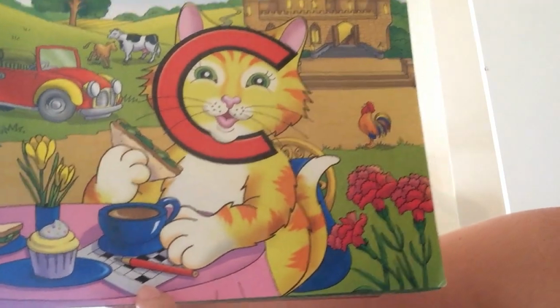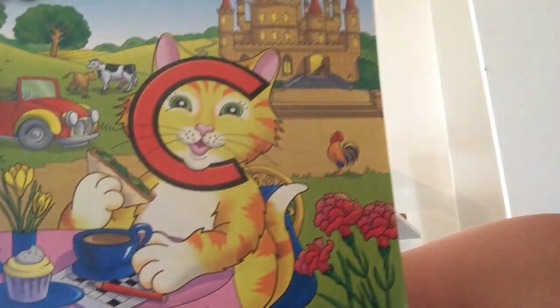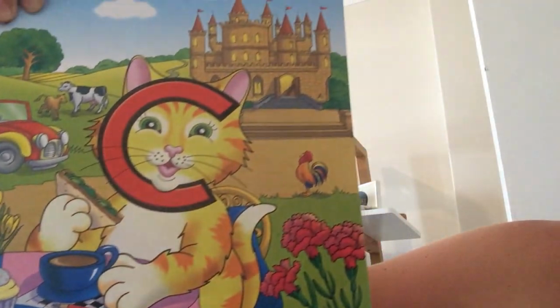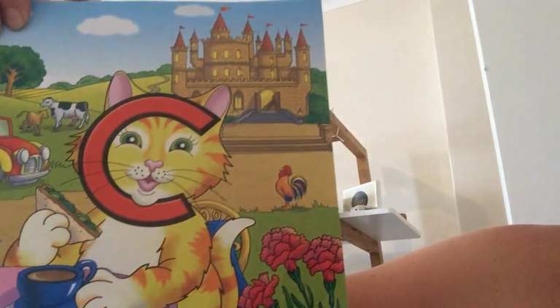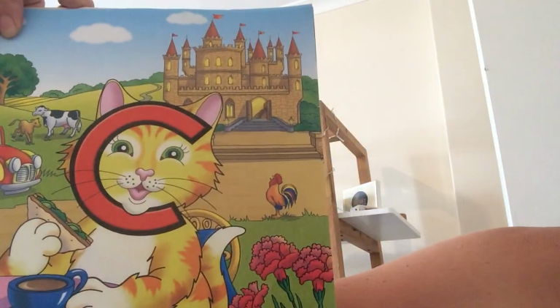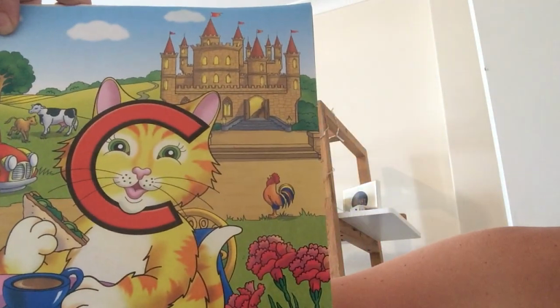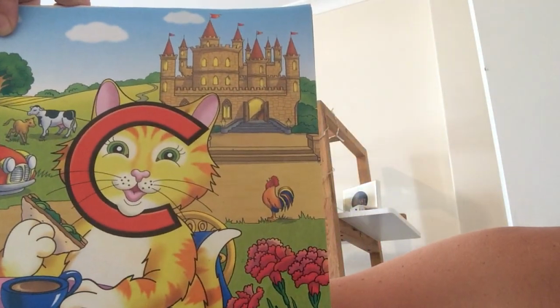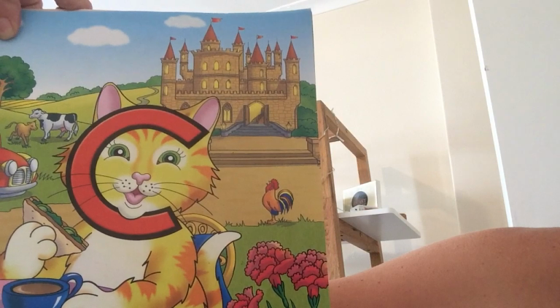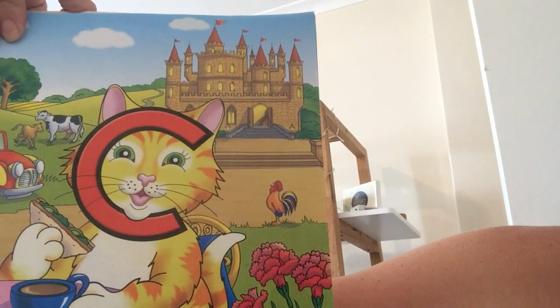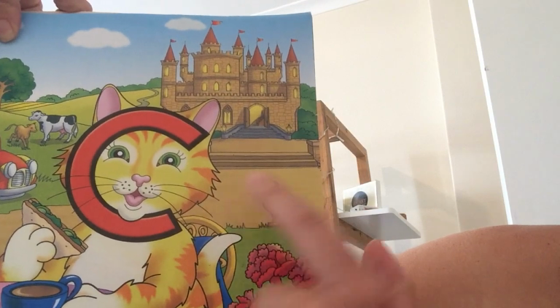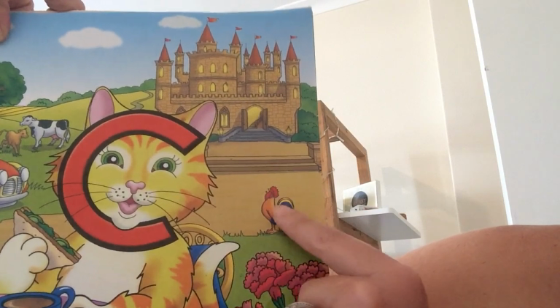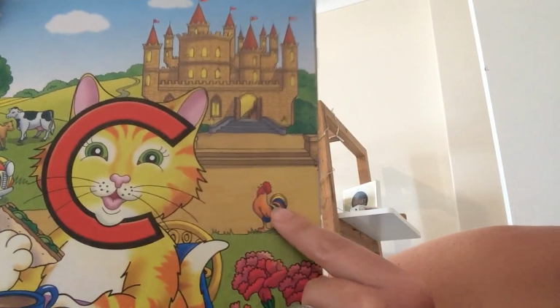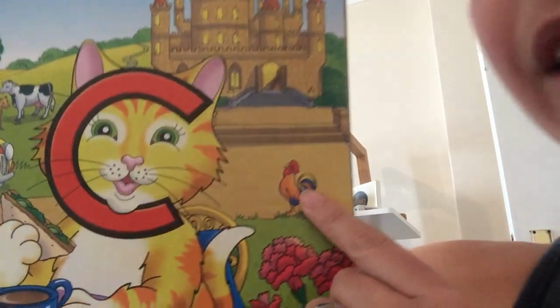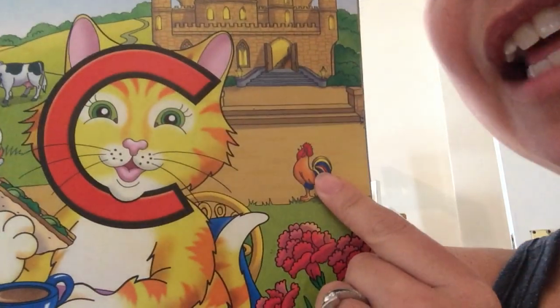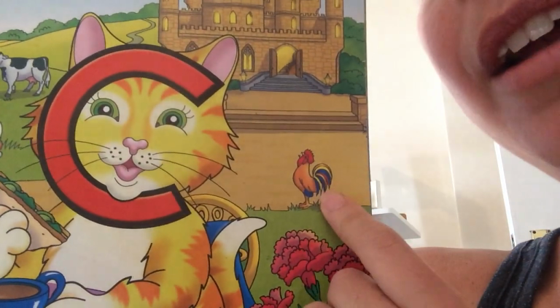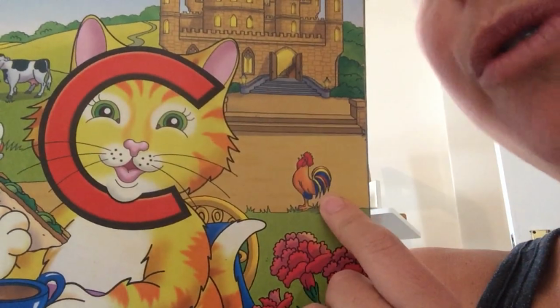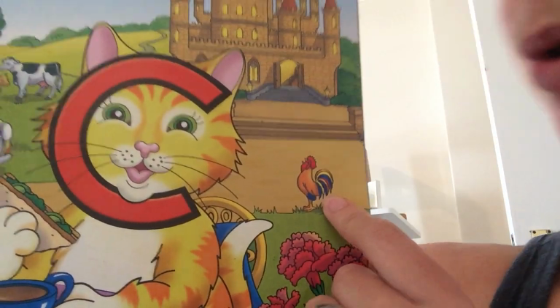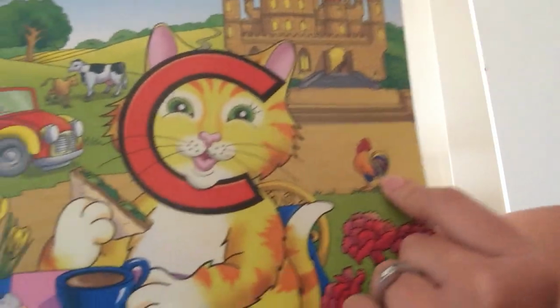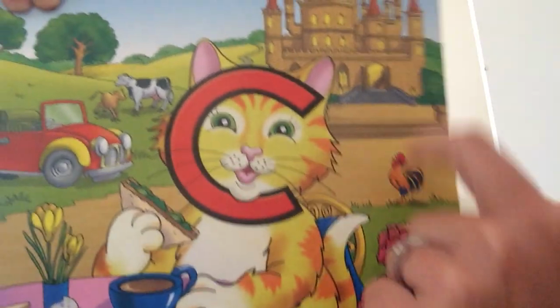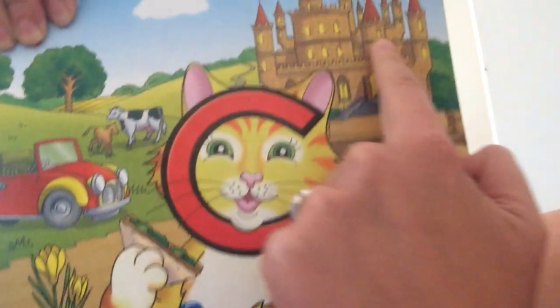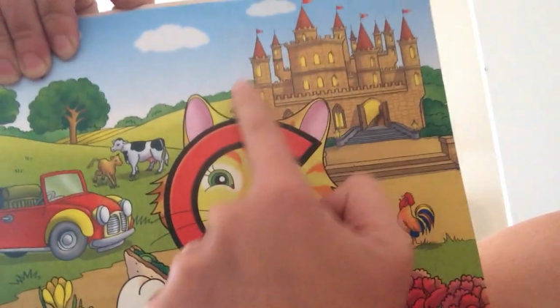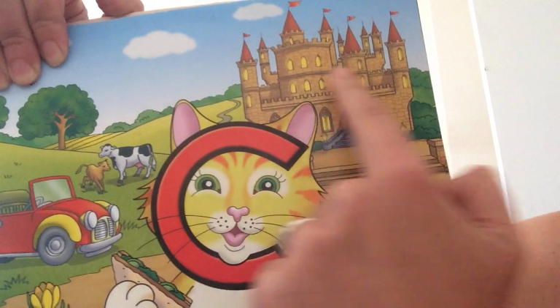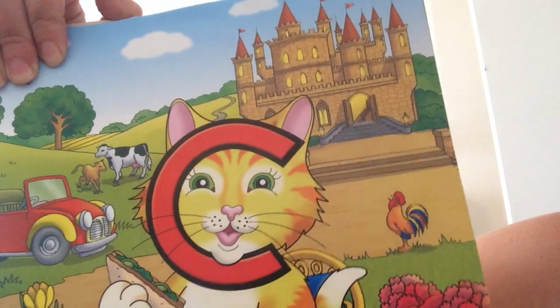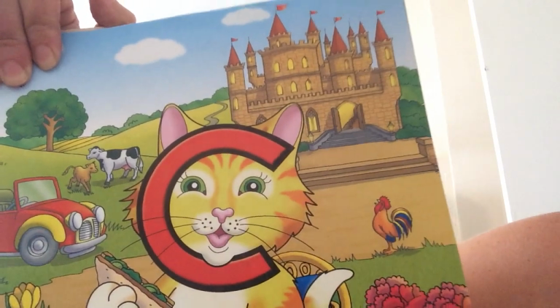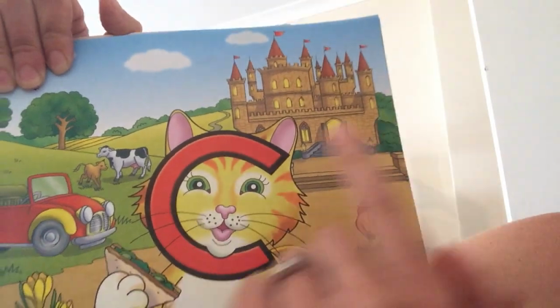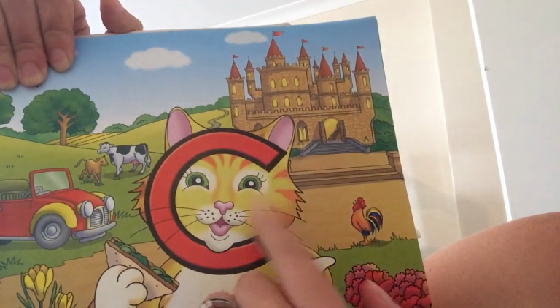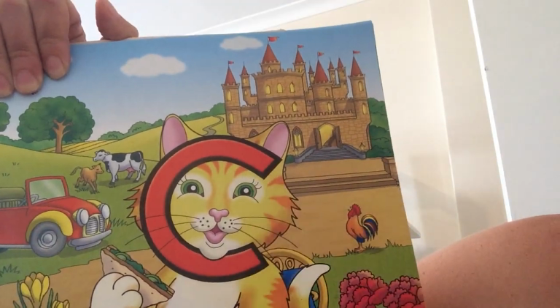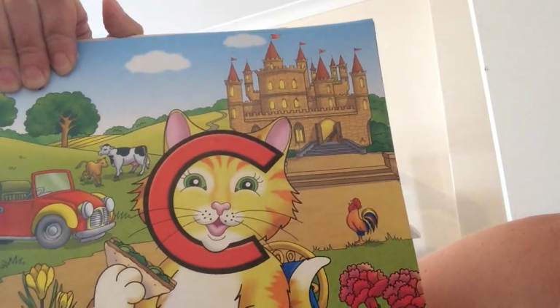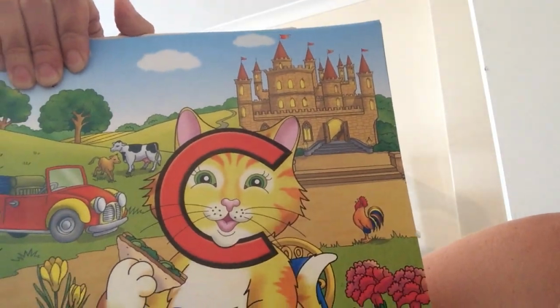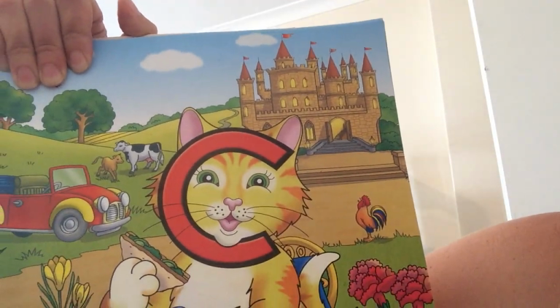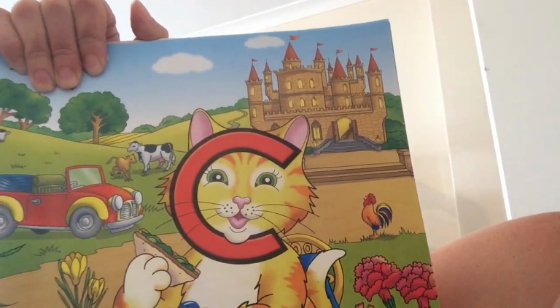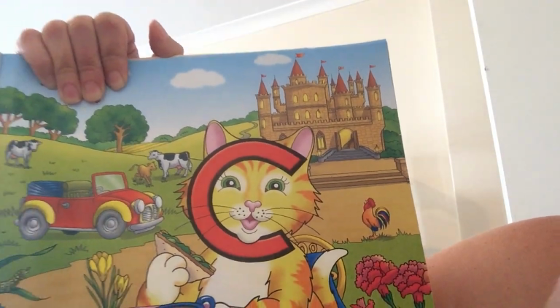What else can you see? Oh, there's a cockerel — another name for a rooster. Cockerel. And there's the big castle. And of course, Clever Cat.